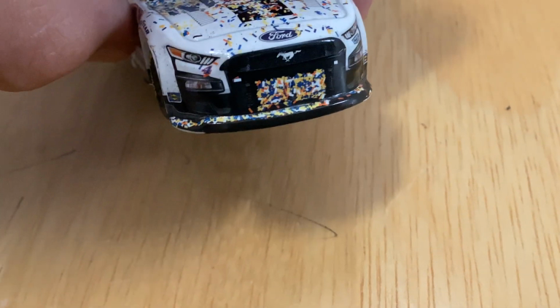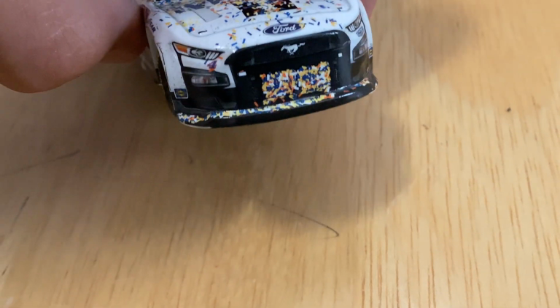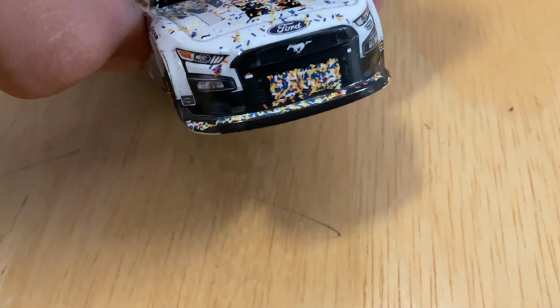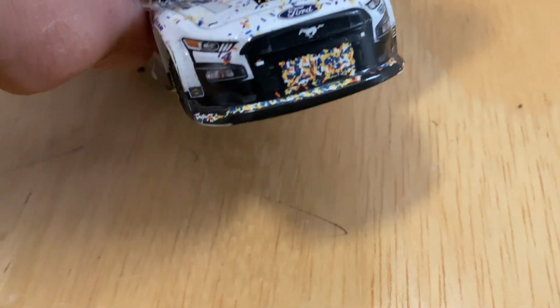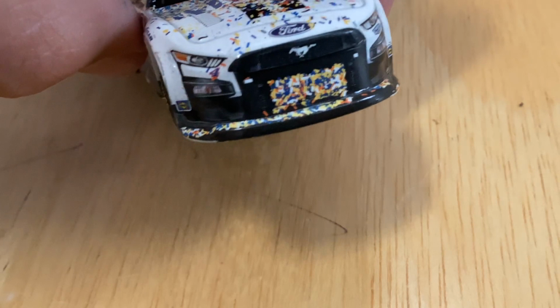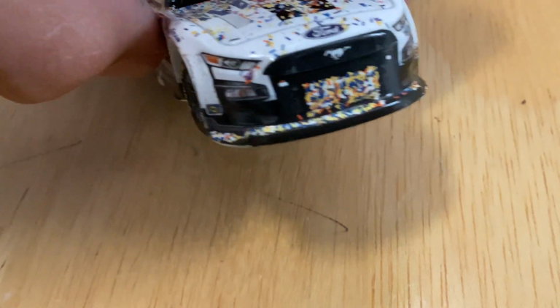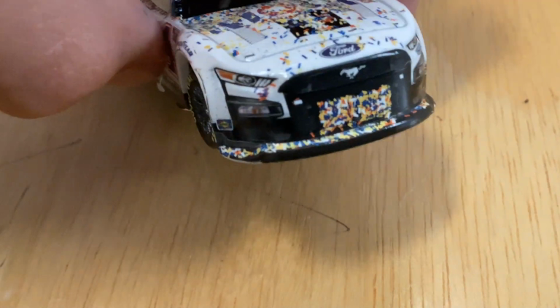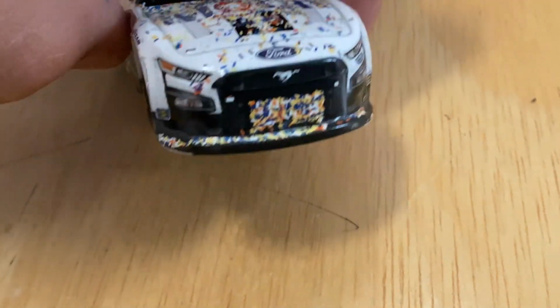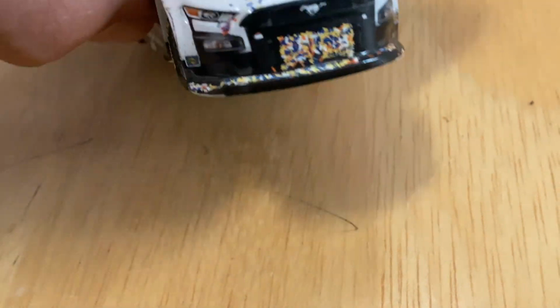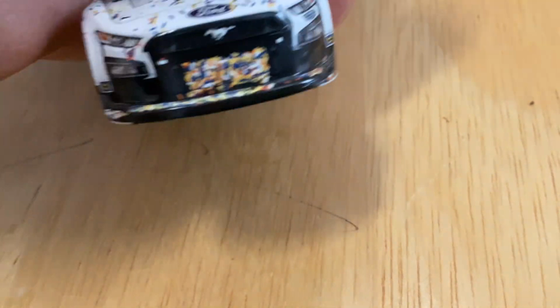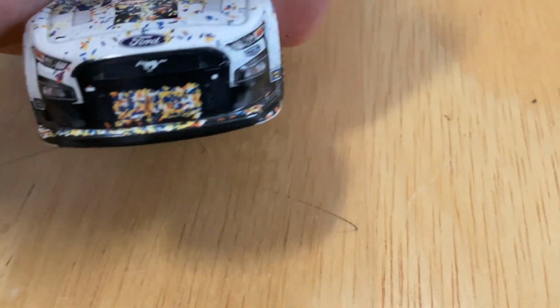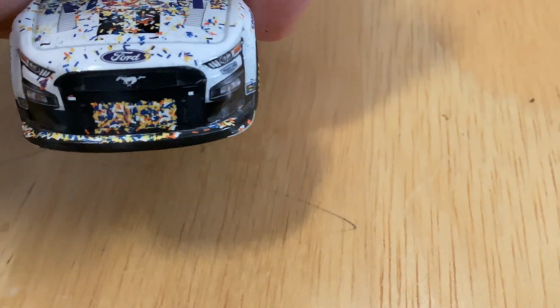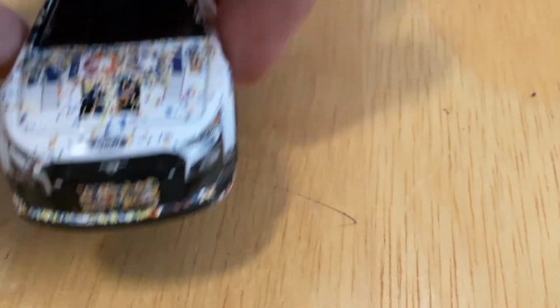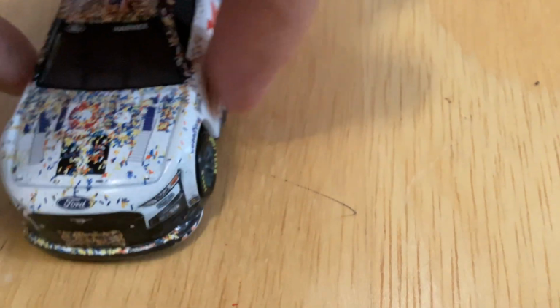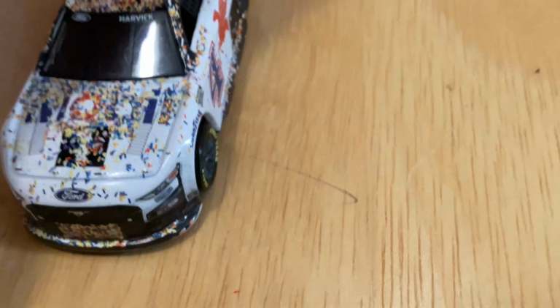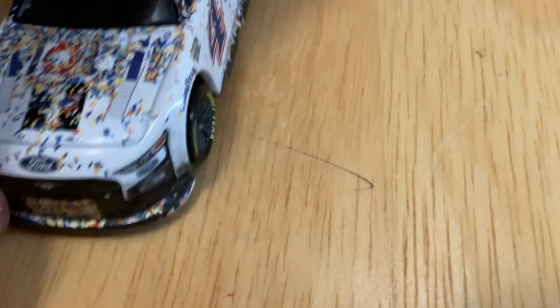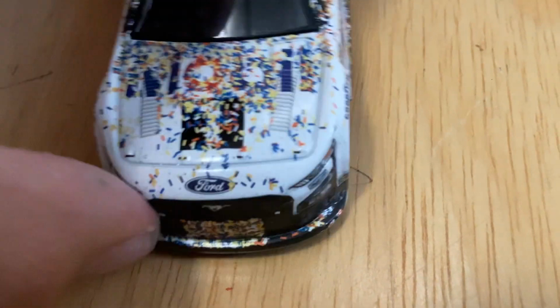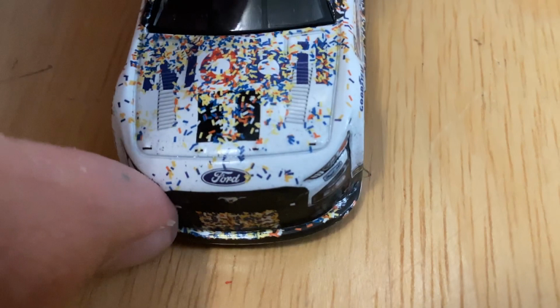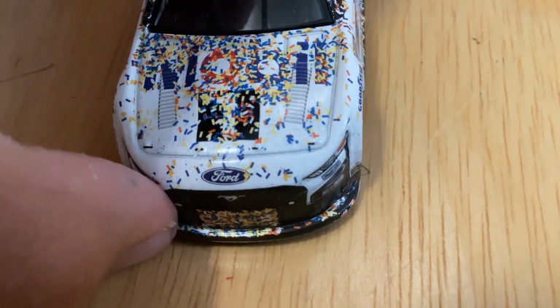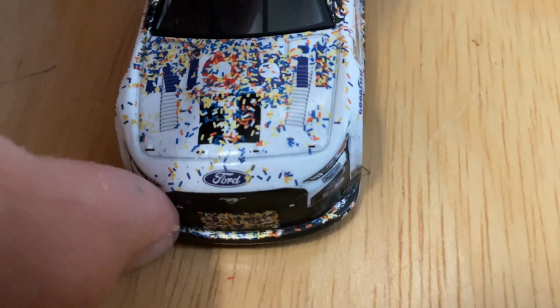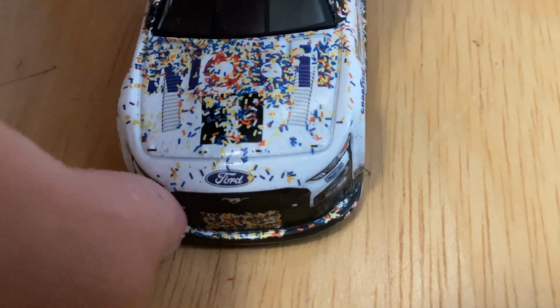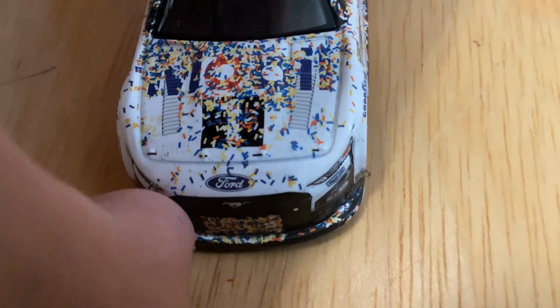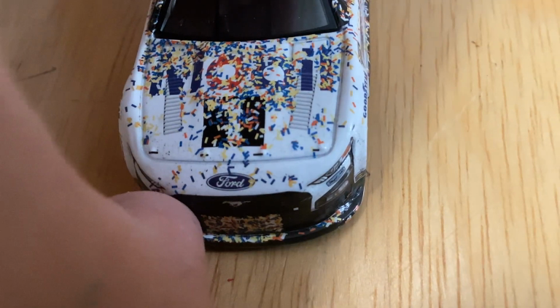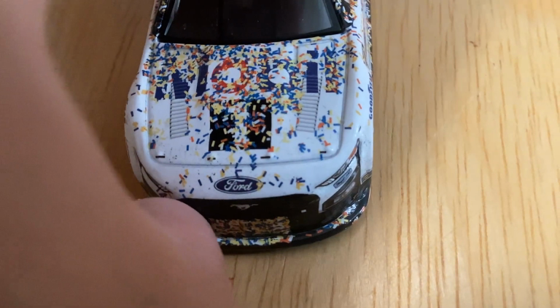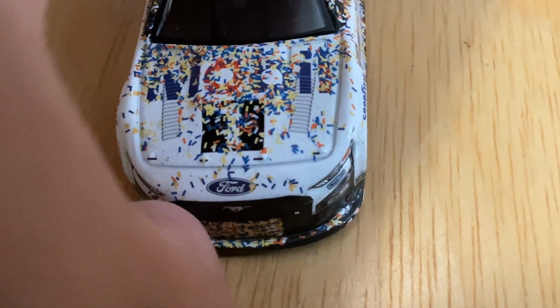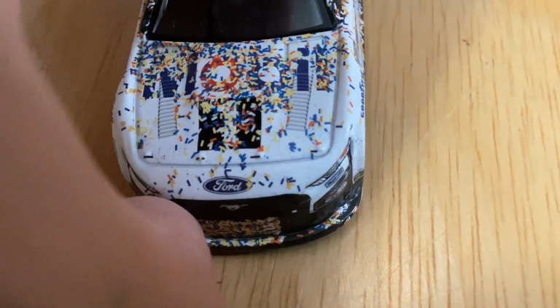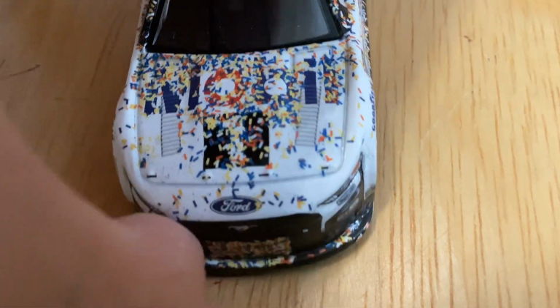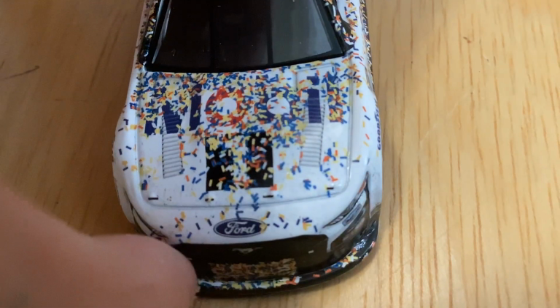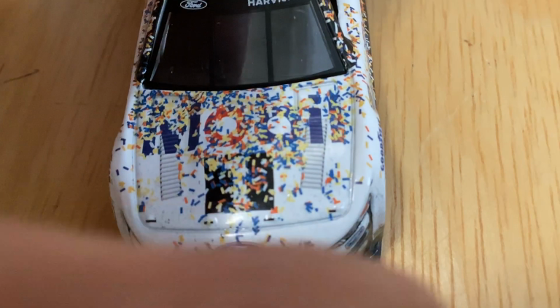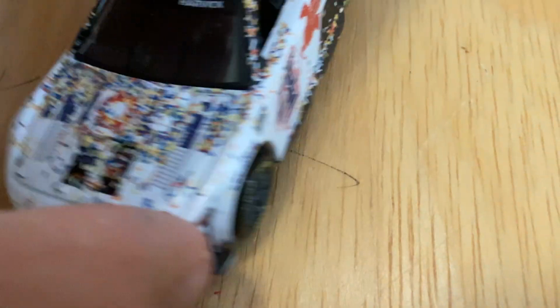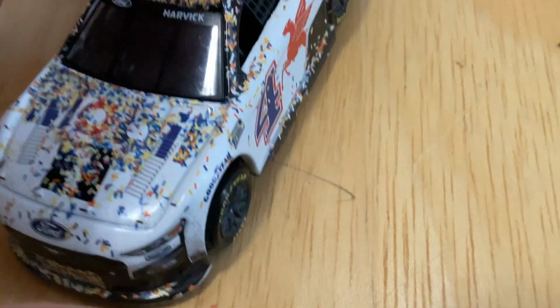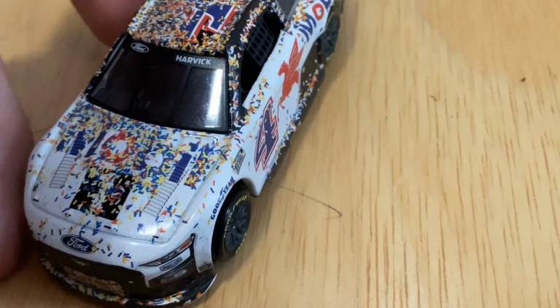The front — the whole grill is caked in confetti, which I love. The splitter's pretty caked too. On the hood you can still tell it's Mobile One but it's kind of hard to read, same with the number four.